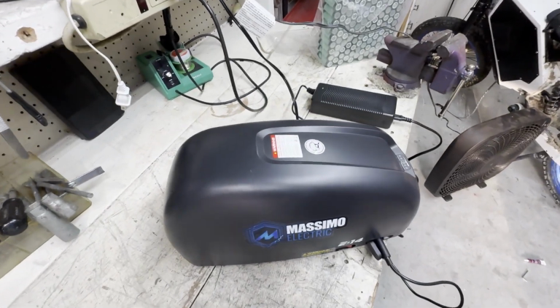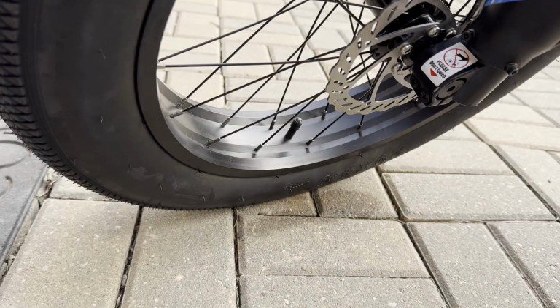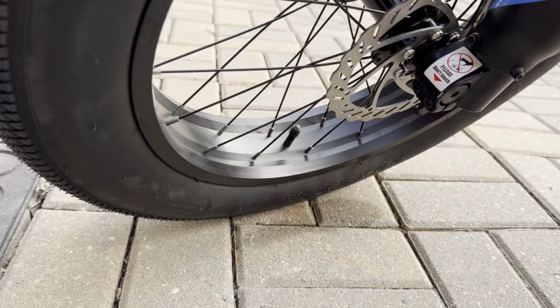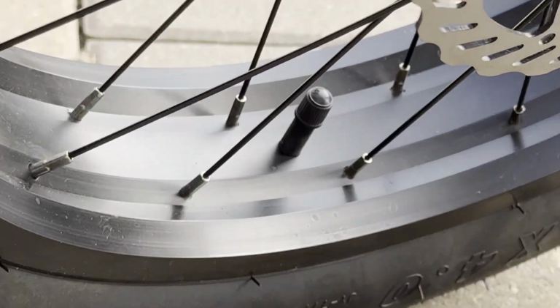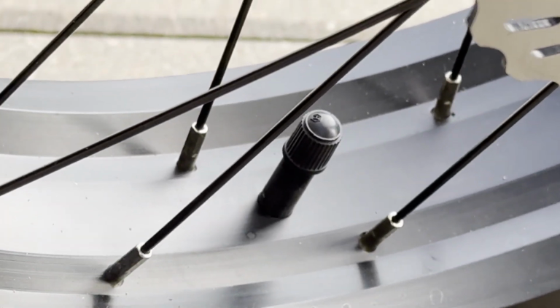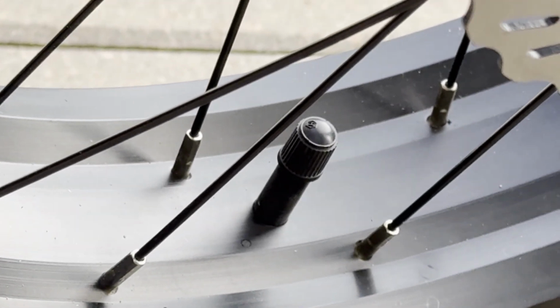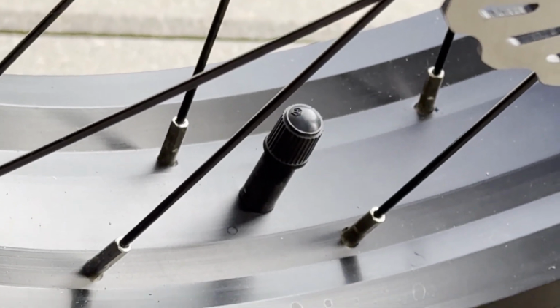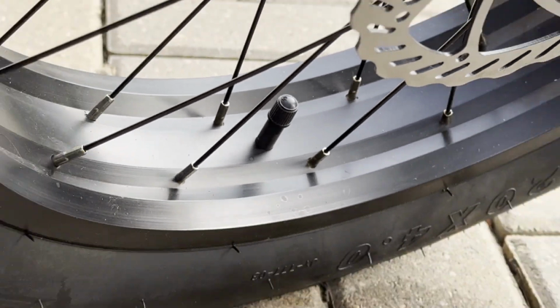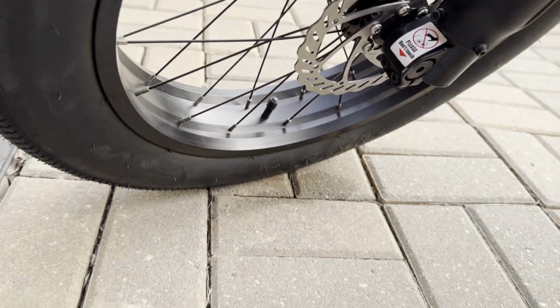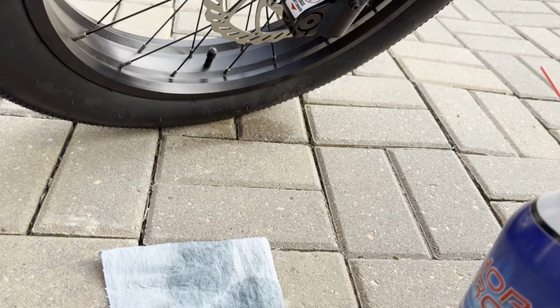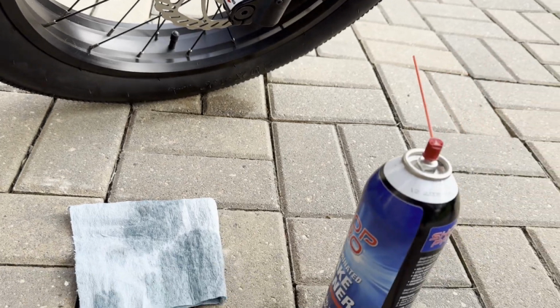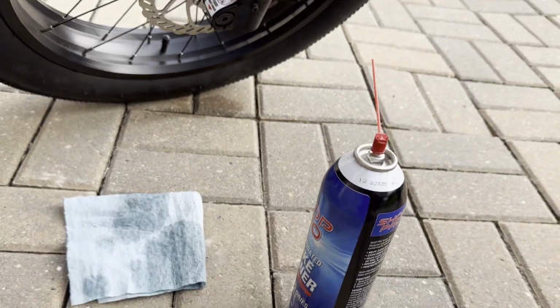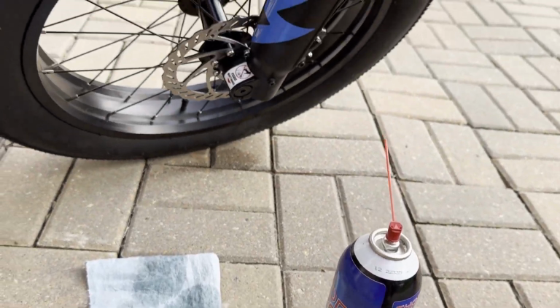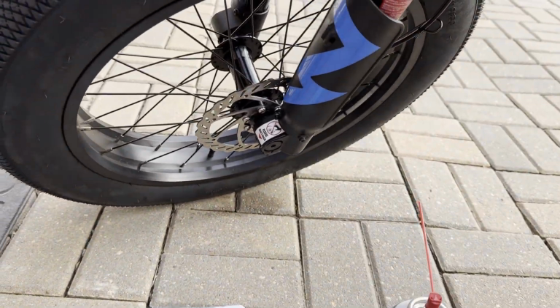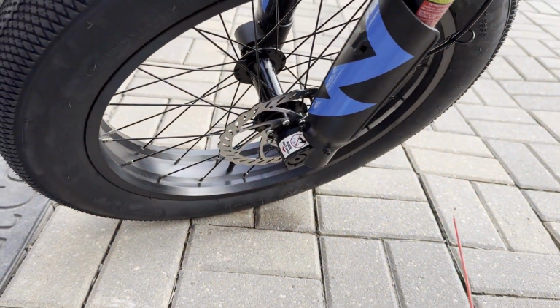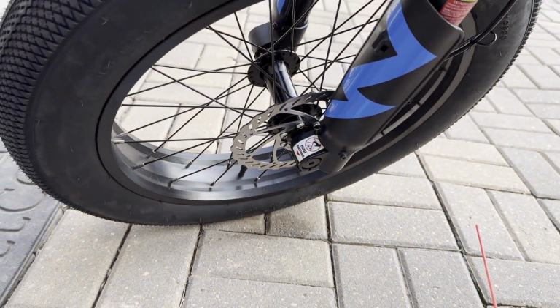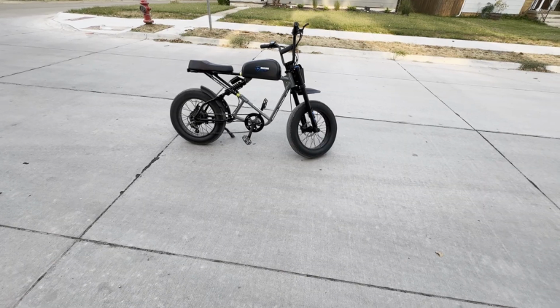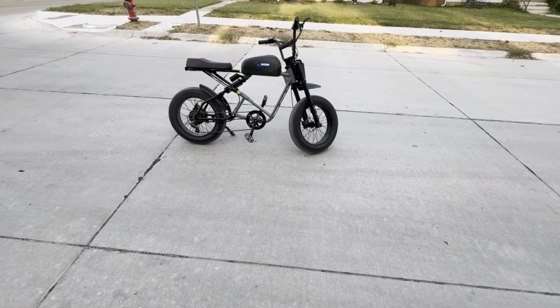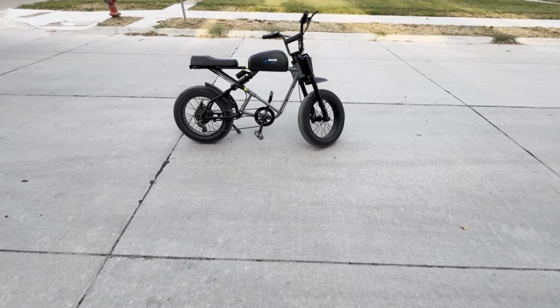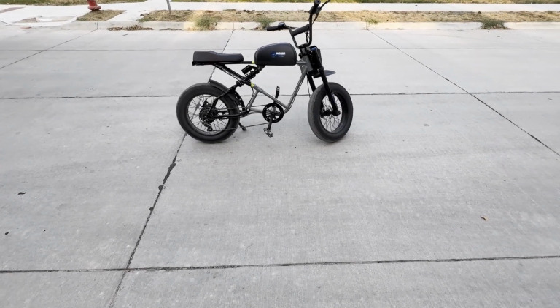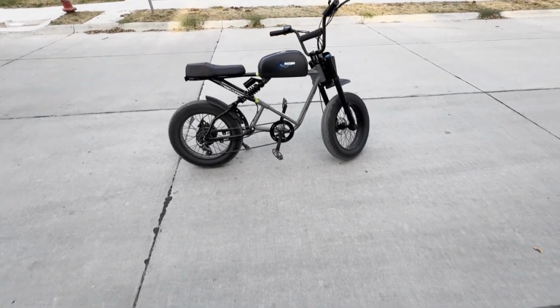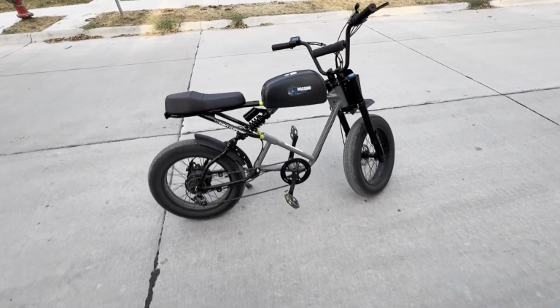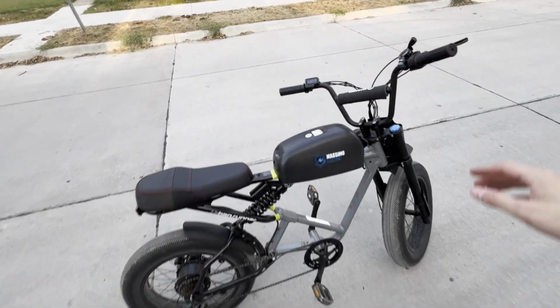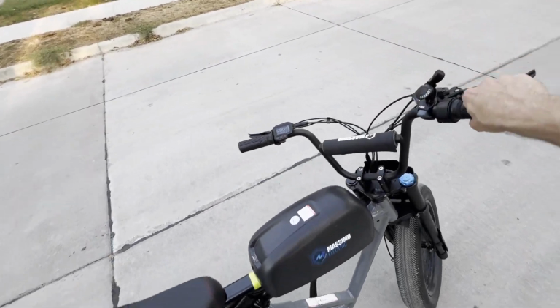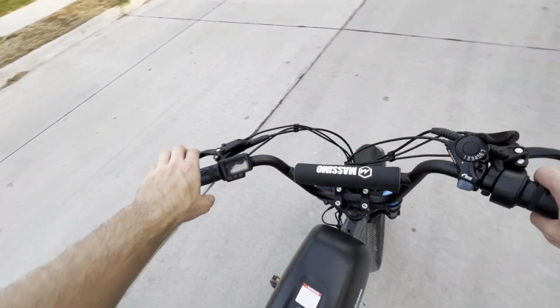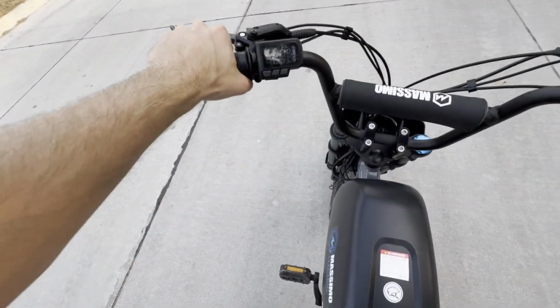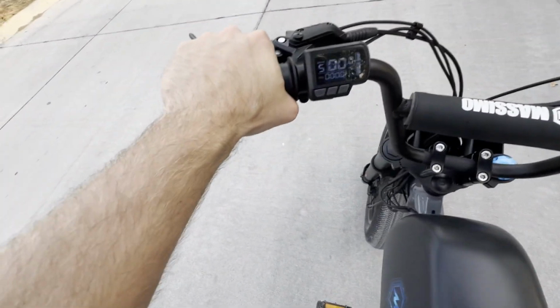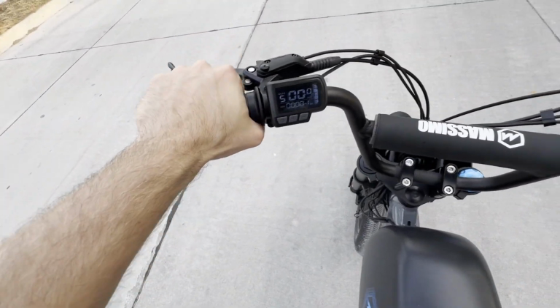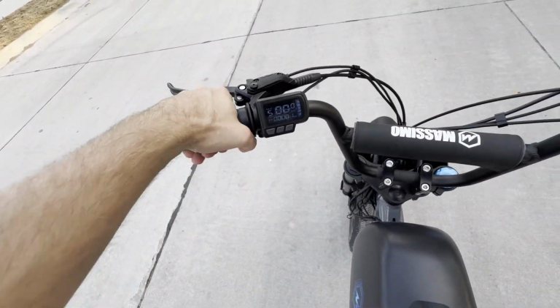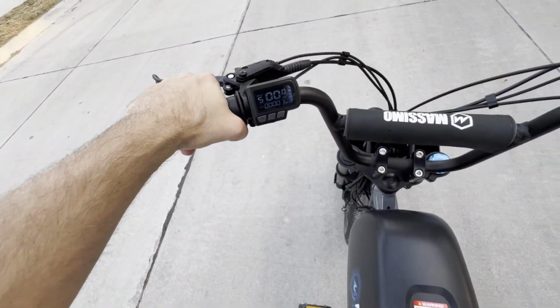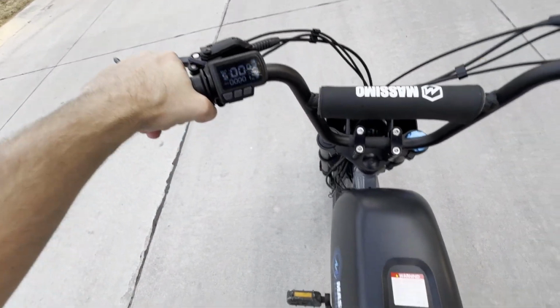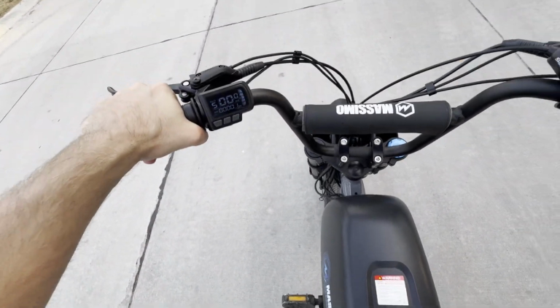However, before that I put some caps on the valve stems and I cleaned the disc brakes off with some brake cleaner to remove any oil. Here's my first impression of the bike — going straight to full battery, full mode, full speed launch.